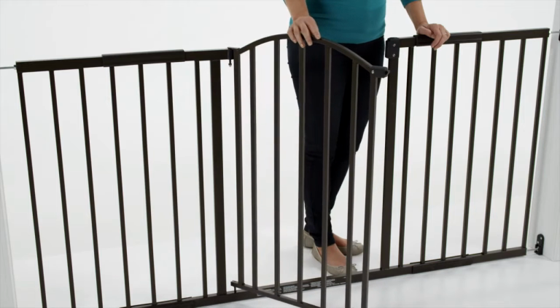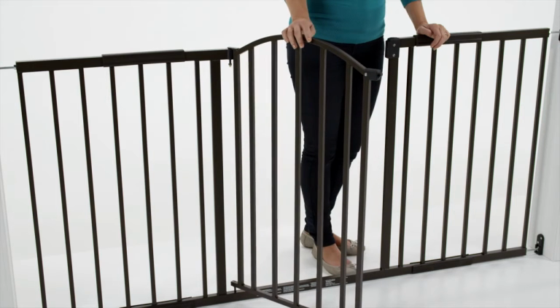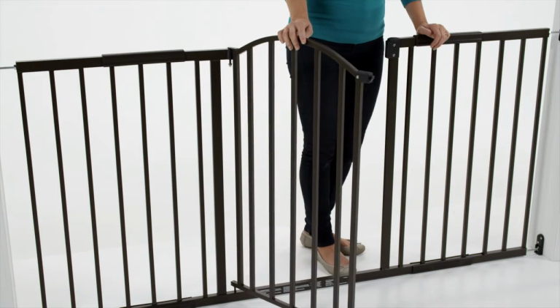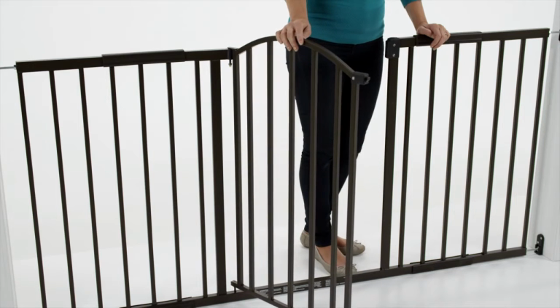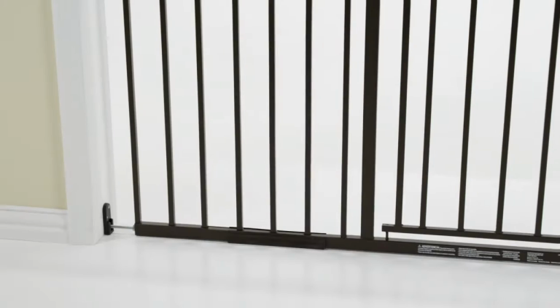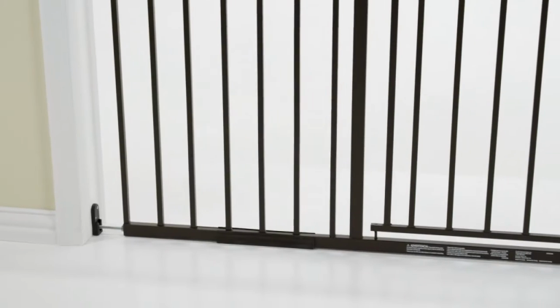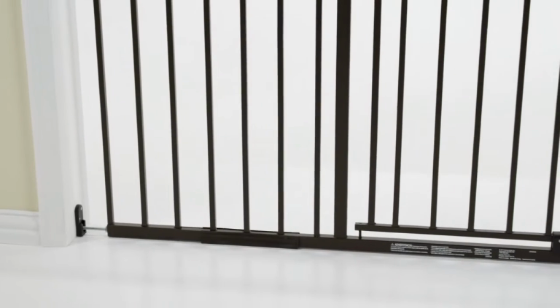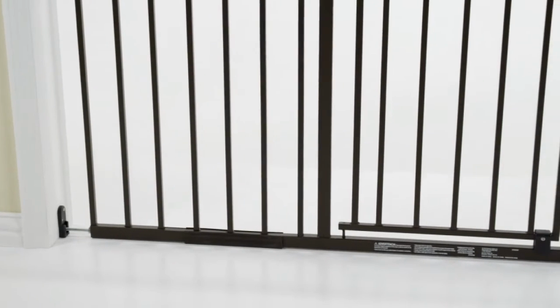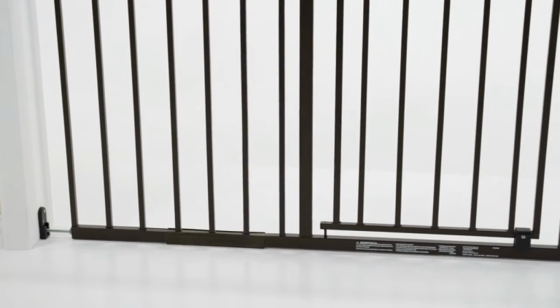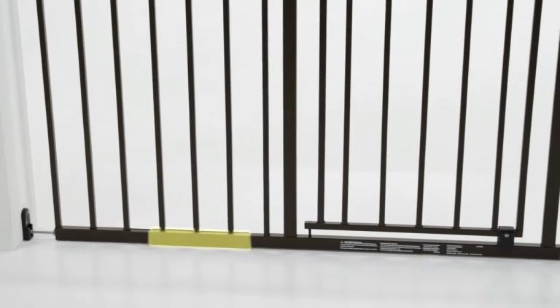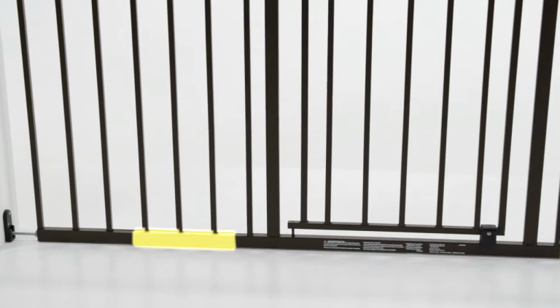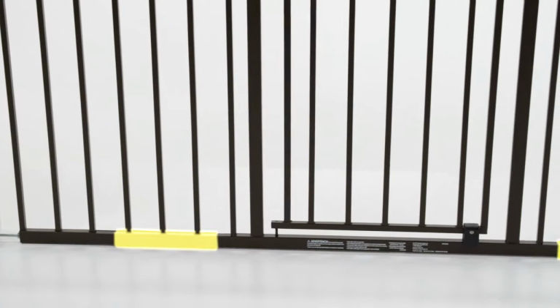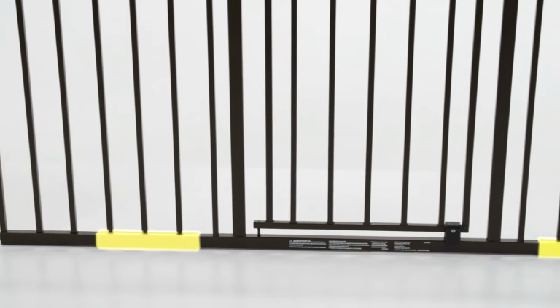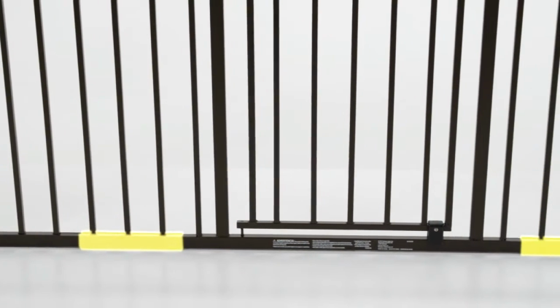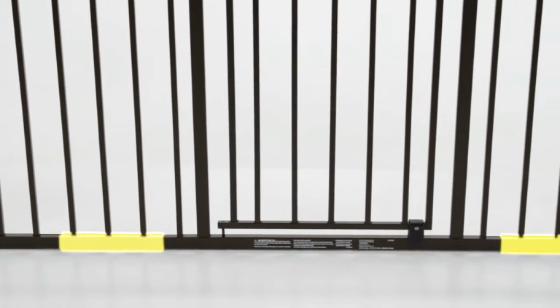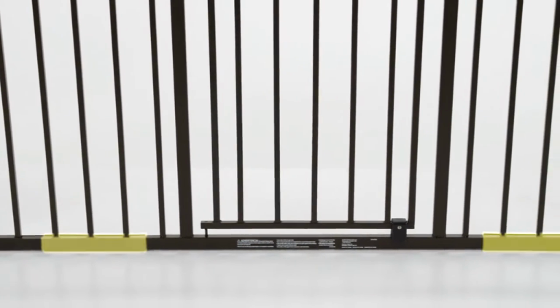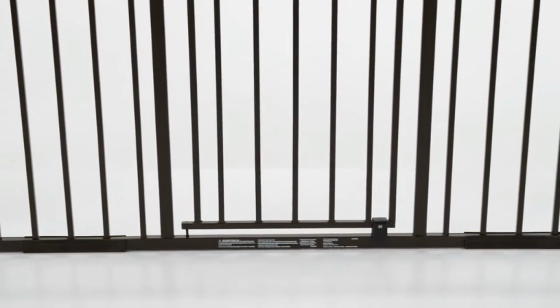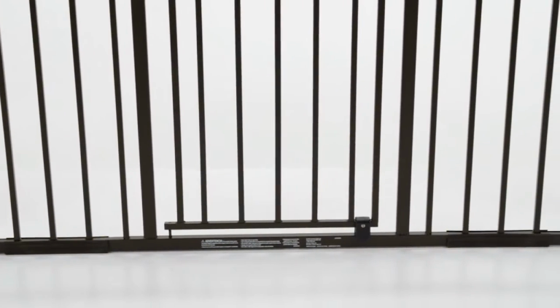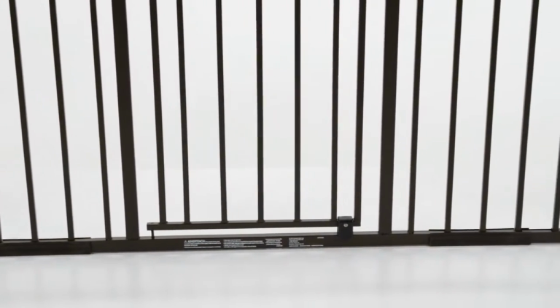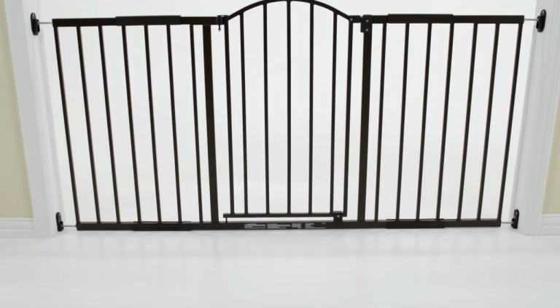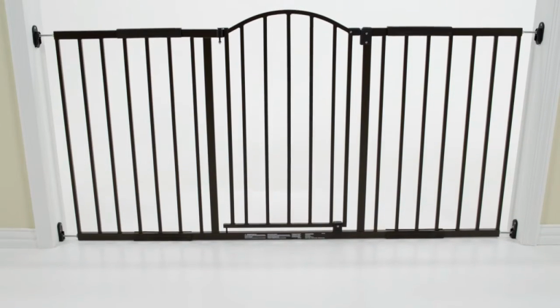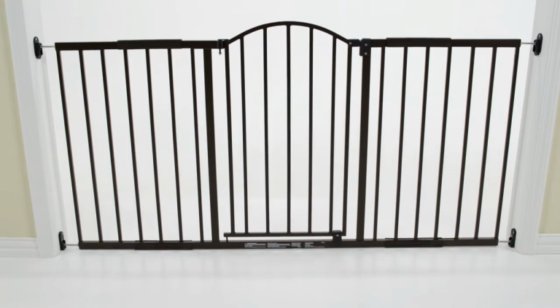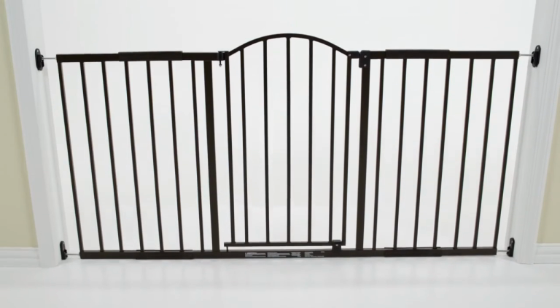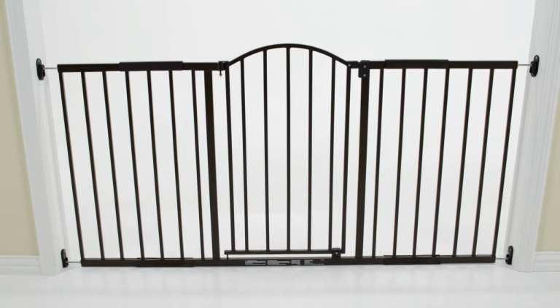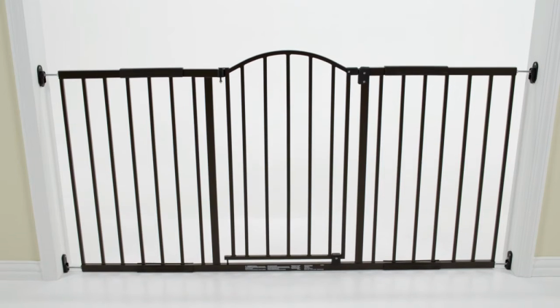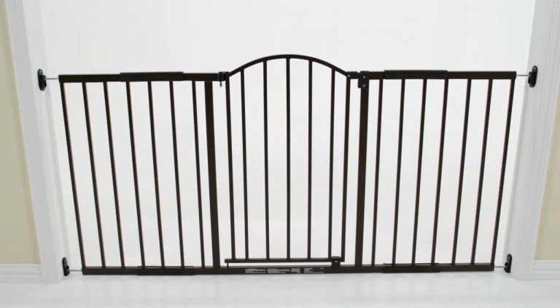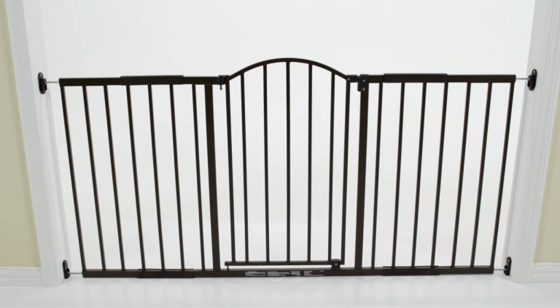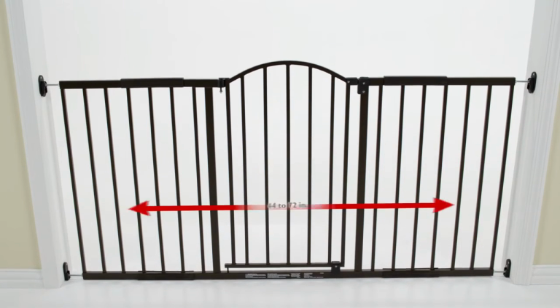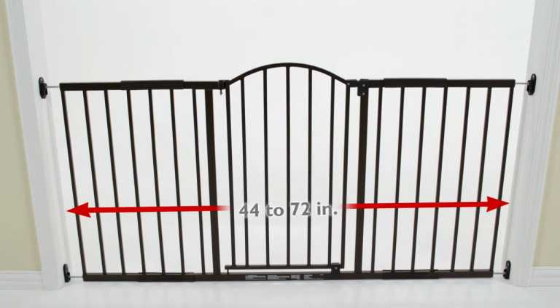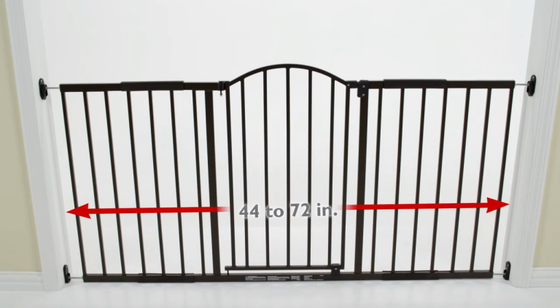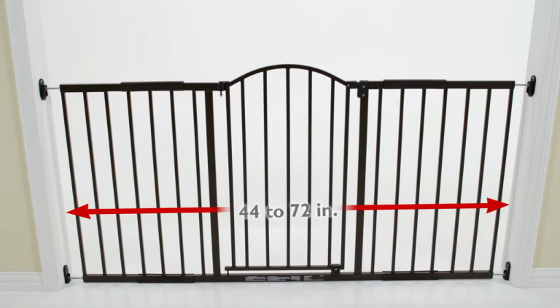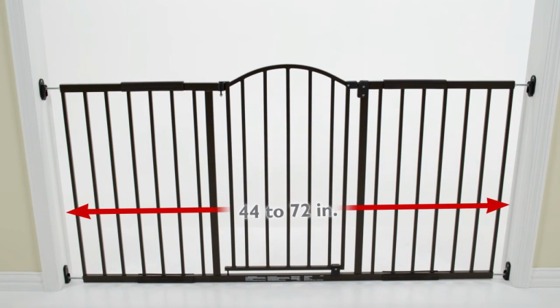The stylish bronze-metal finish complements most home decor, and the soft scratch guard on the bottom rail prevents the gate from scratching hardwood floors. Four extensions are included for use between larger openings 44 to 72 inches wide.